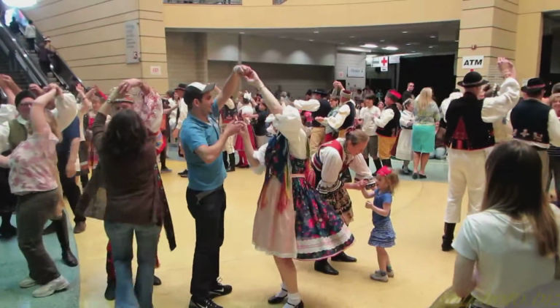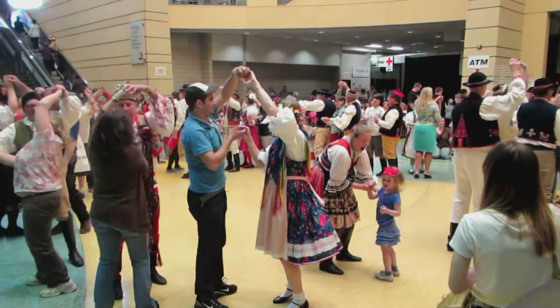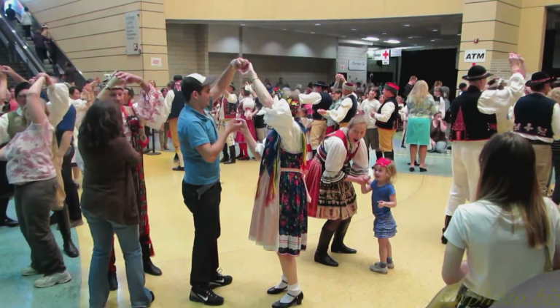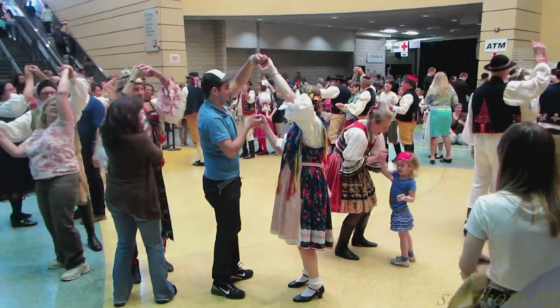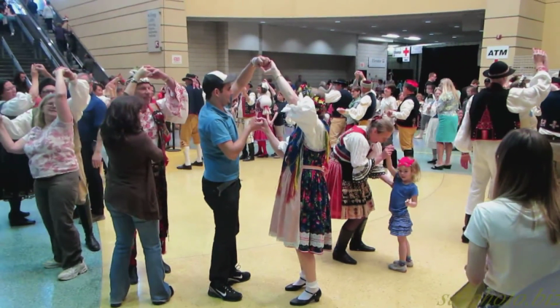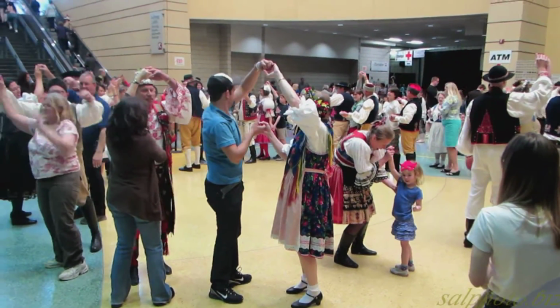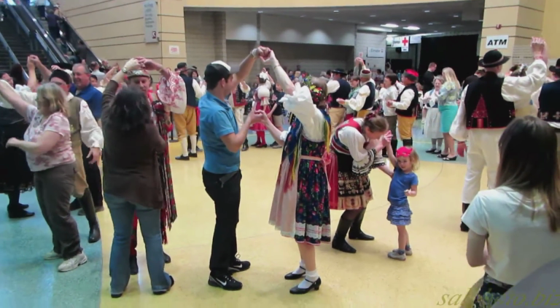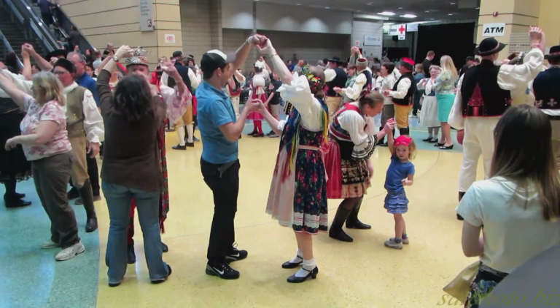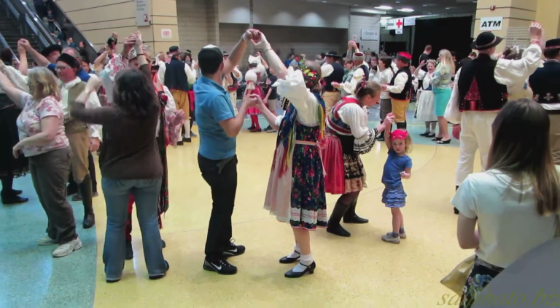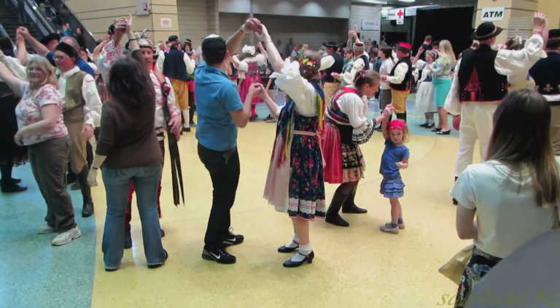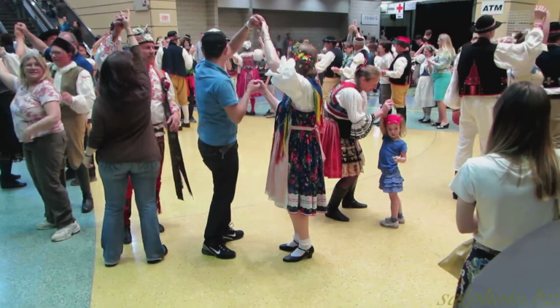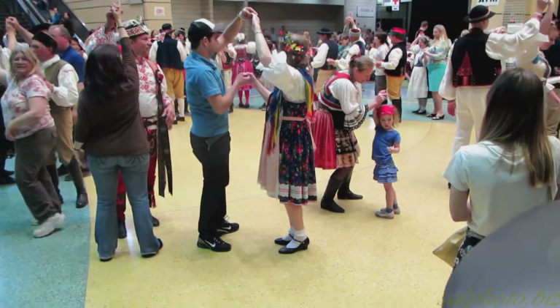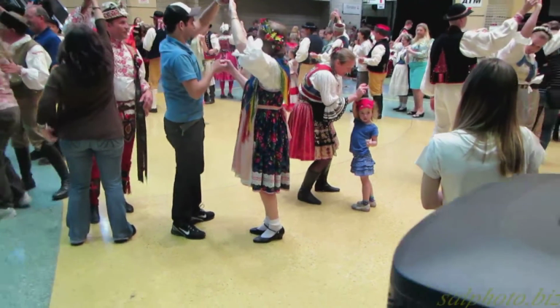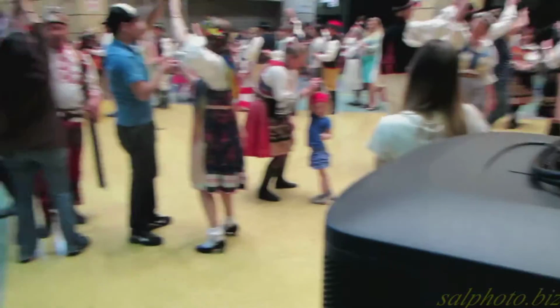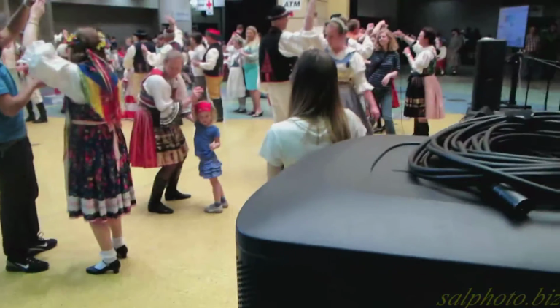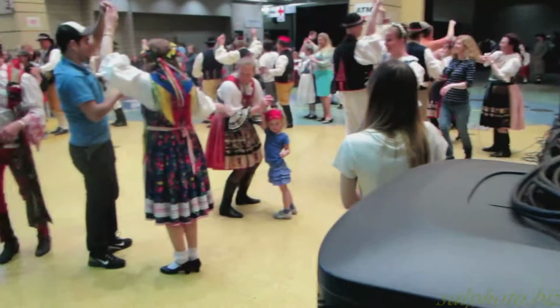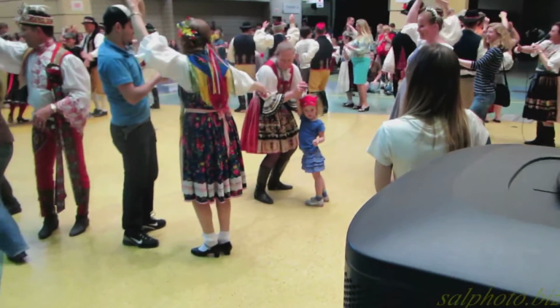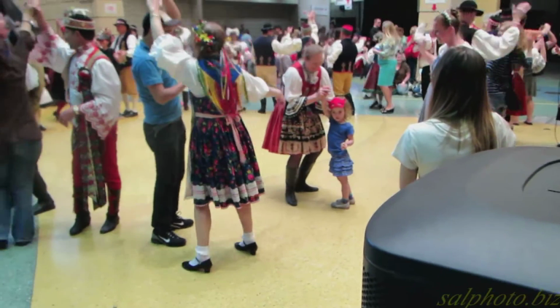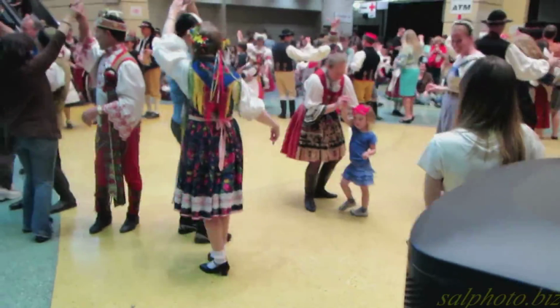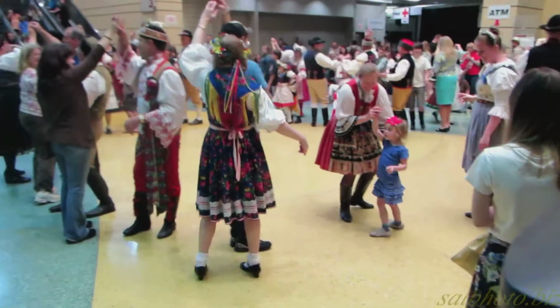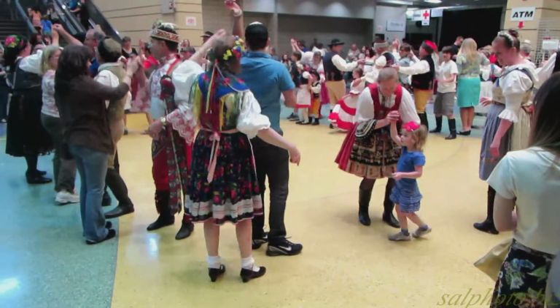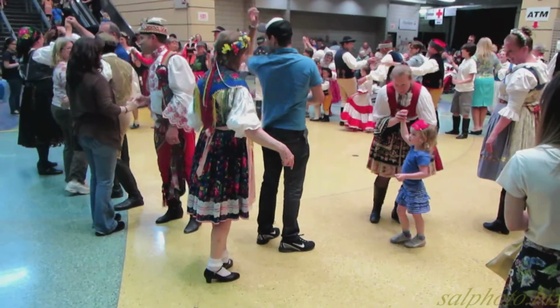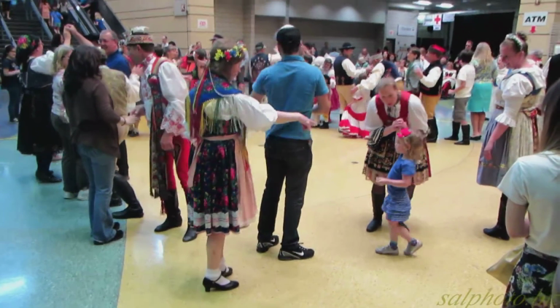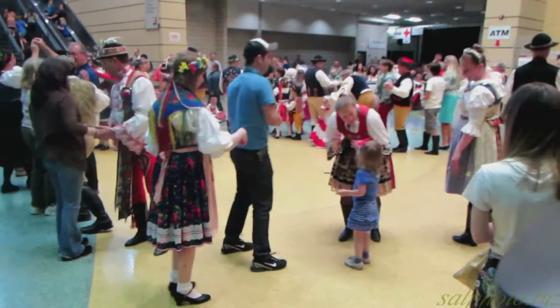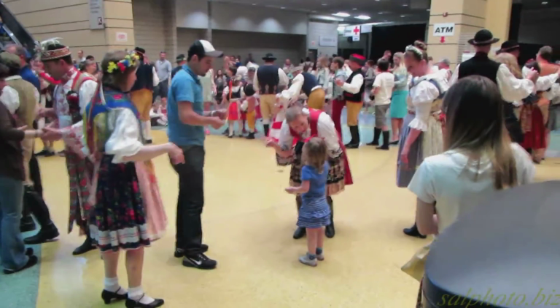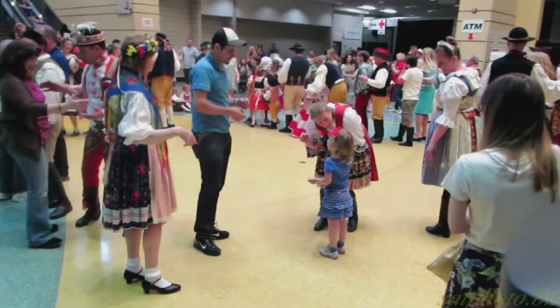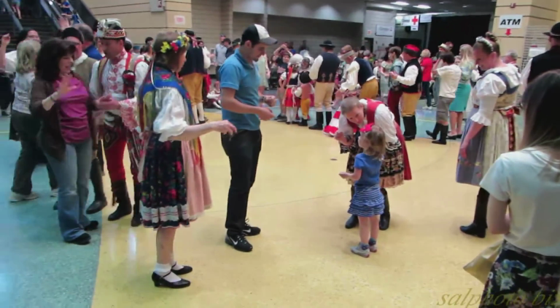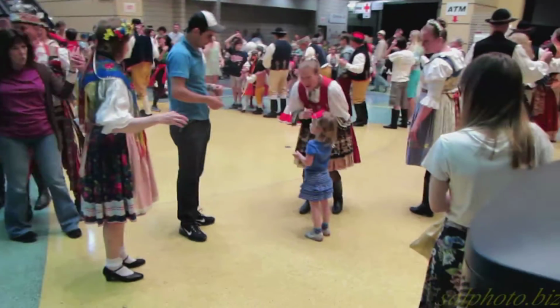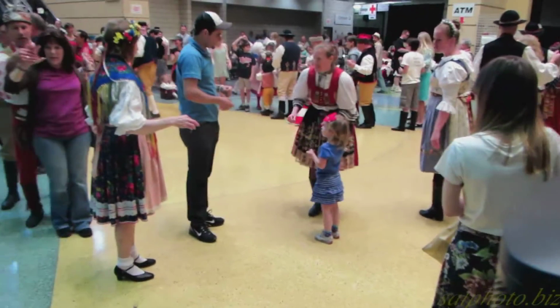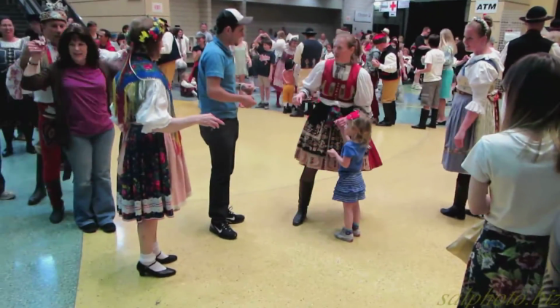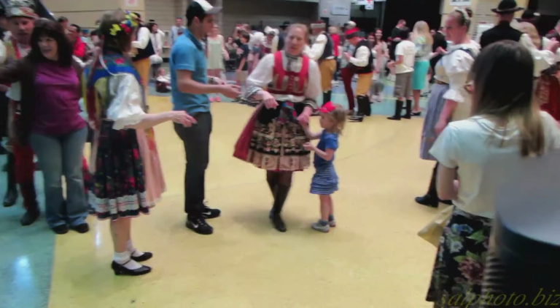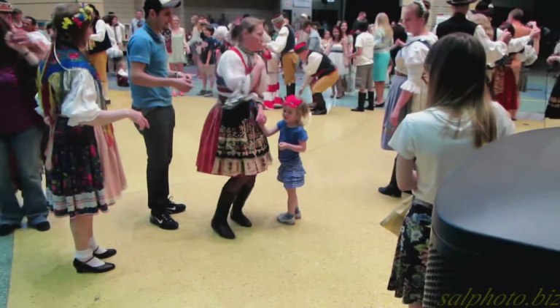Now you're going to raise your right hand, and the lady in front is going around her partner to the back, and she's going to get a new partner. That's cultural.